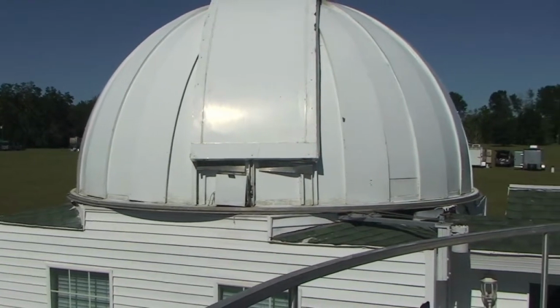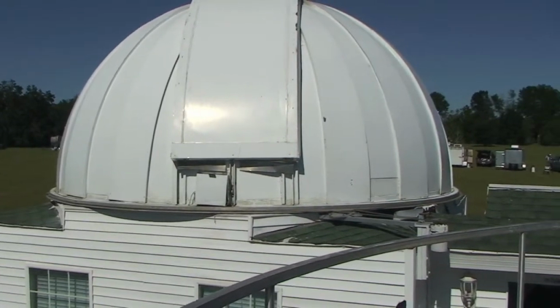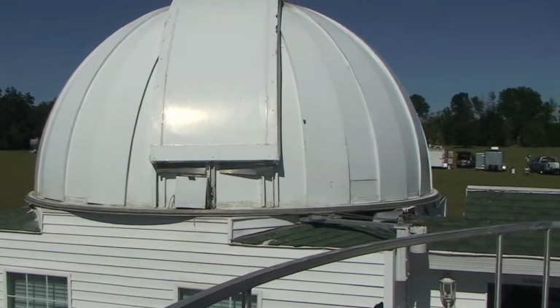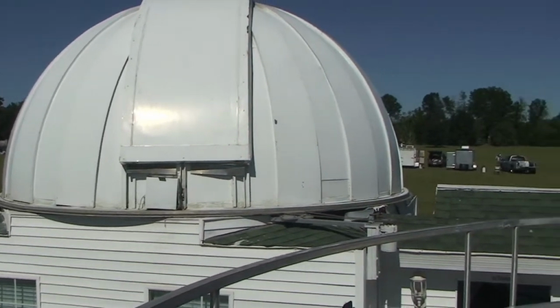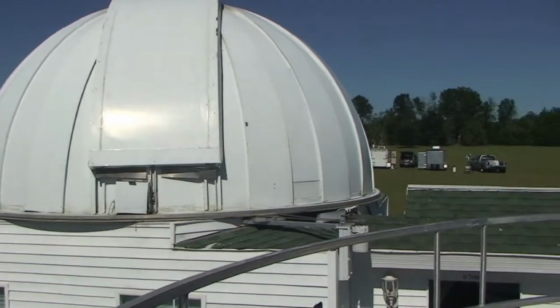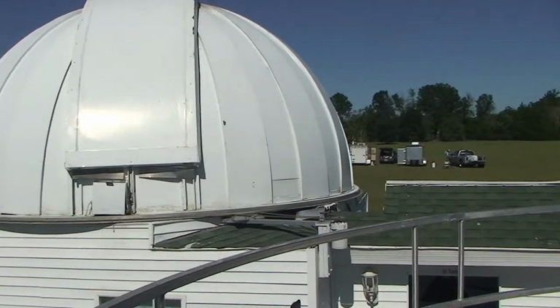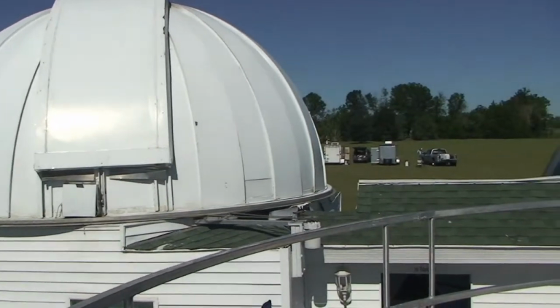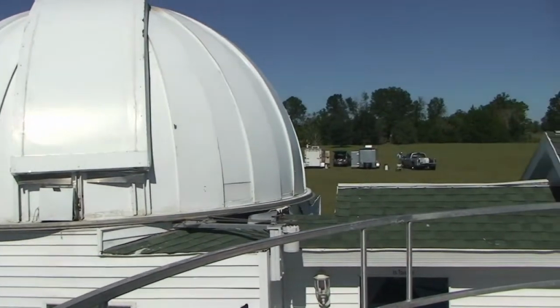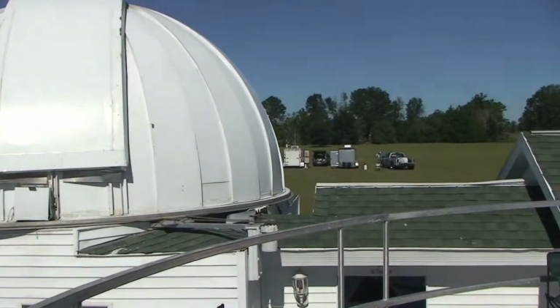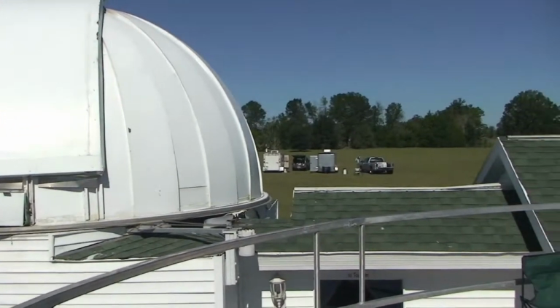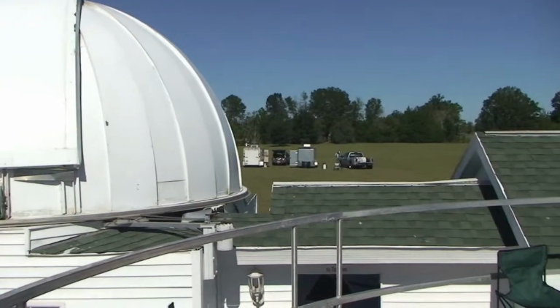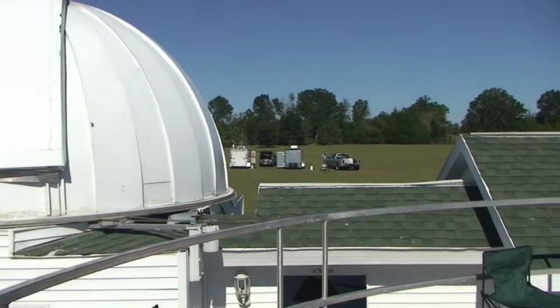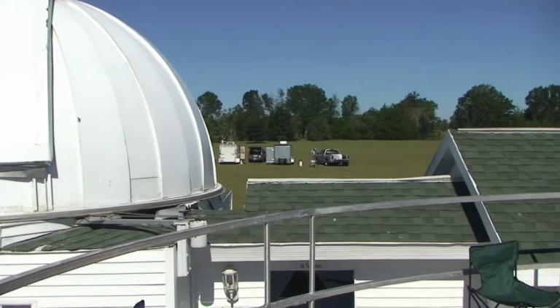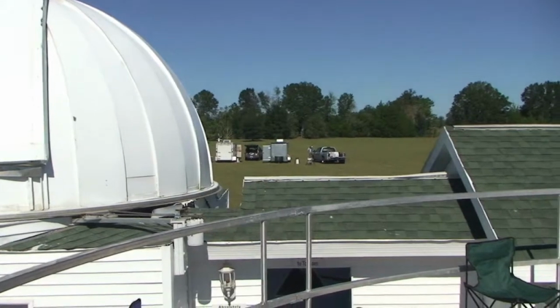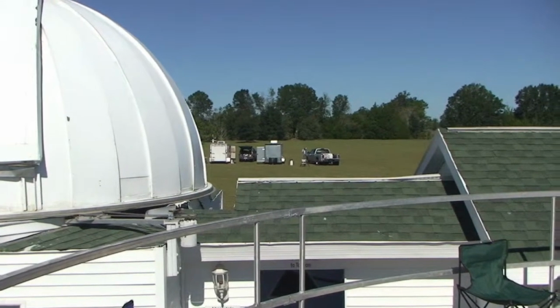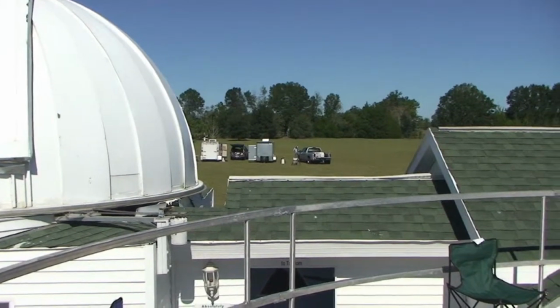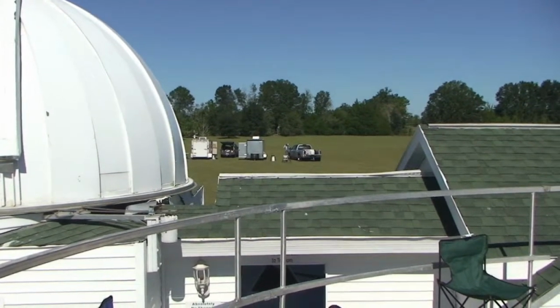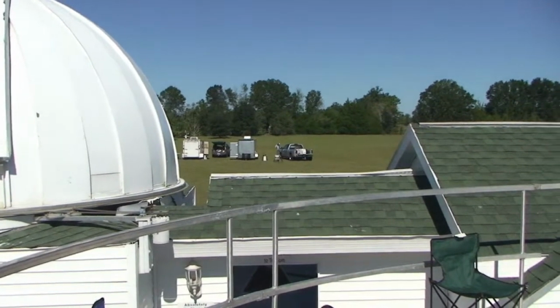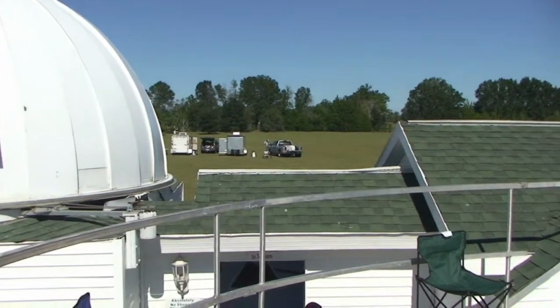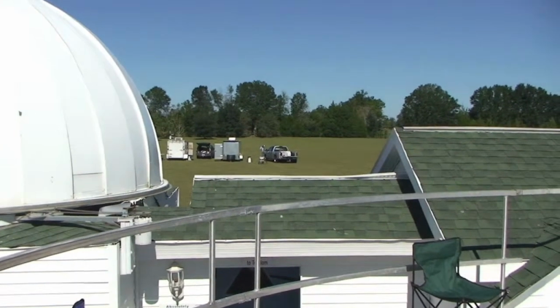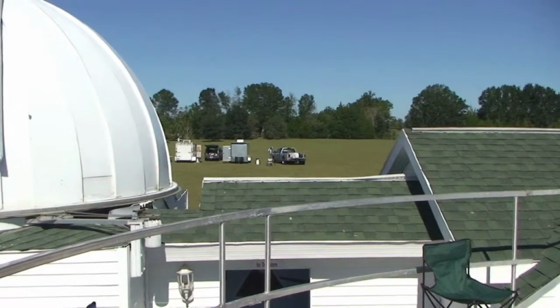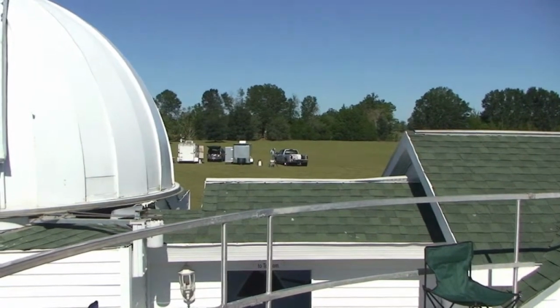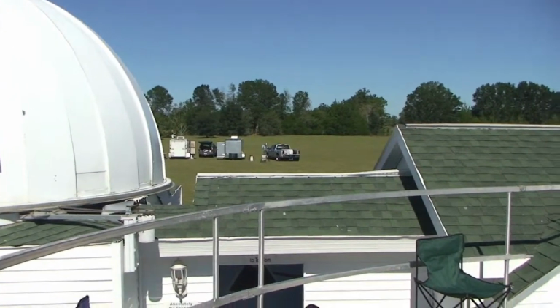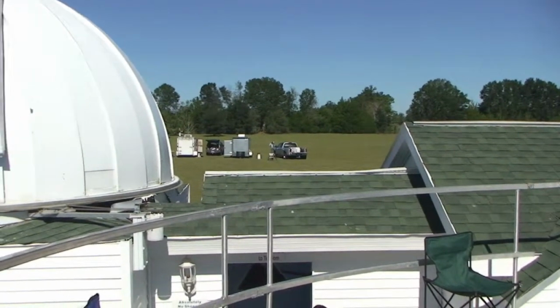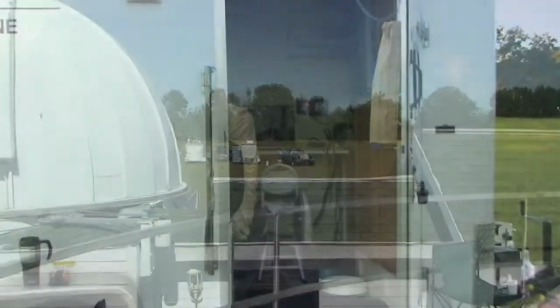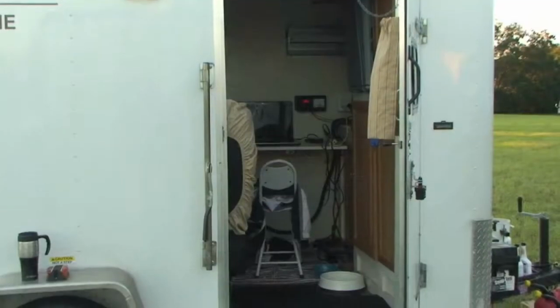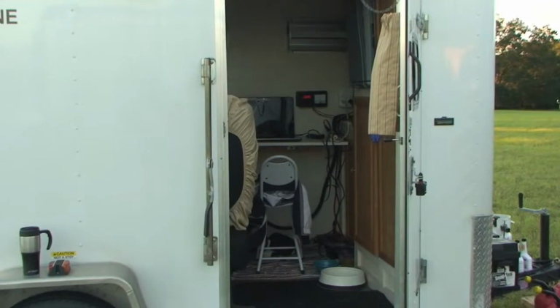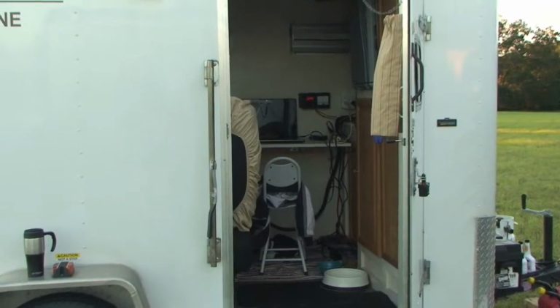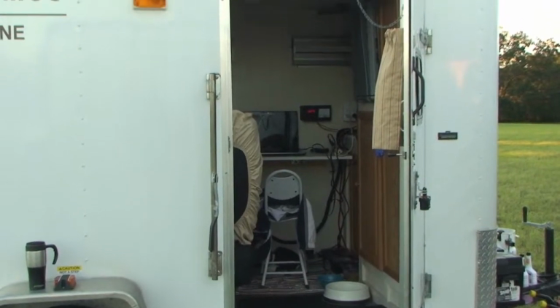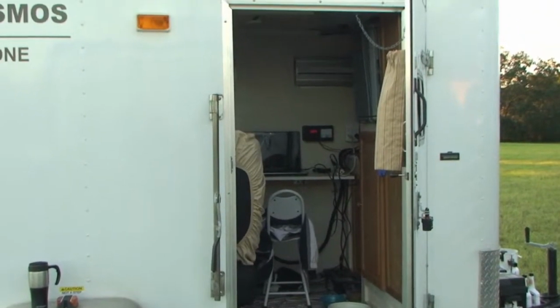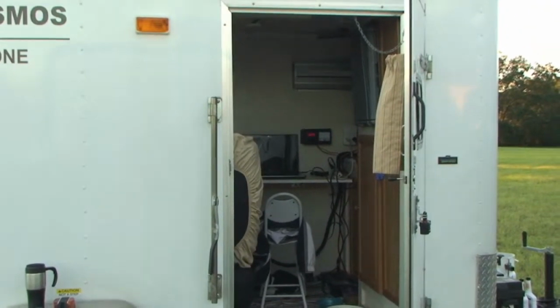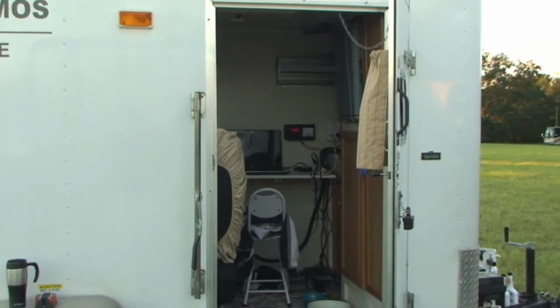In the distance you'll be able to see the mobile observatory of Bert Birch and David Hallmeyer. Here is the inside of Bert's Cosmos One.